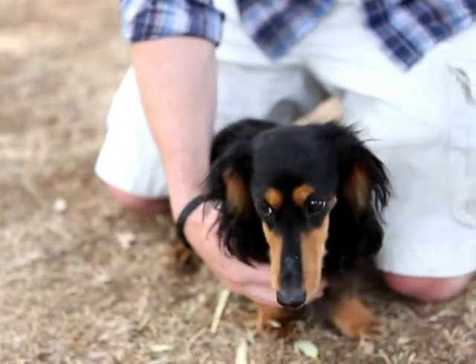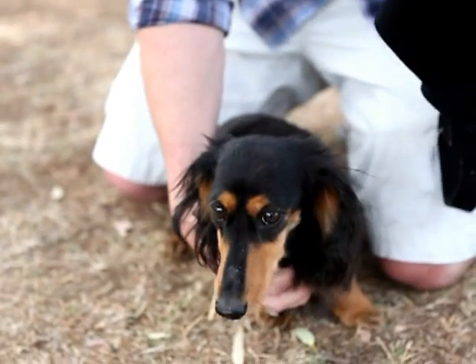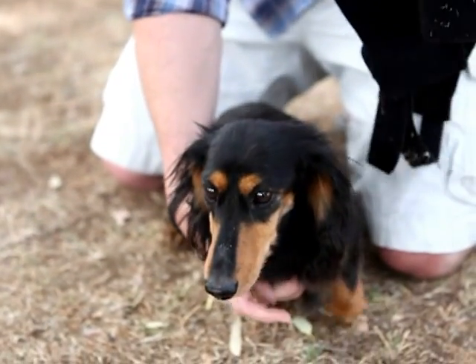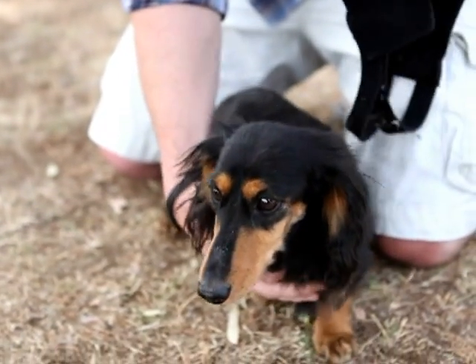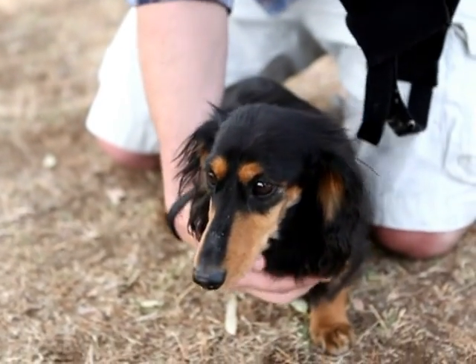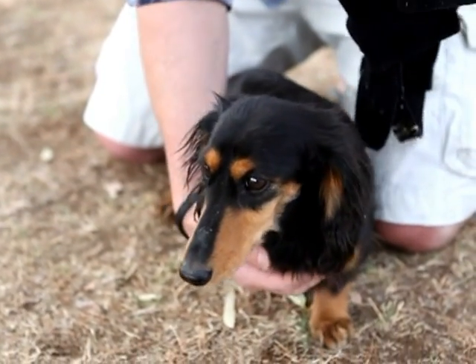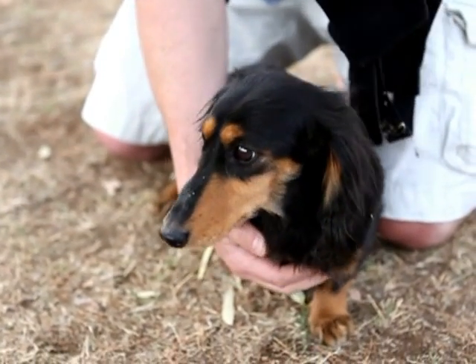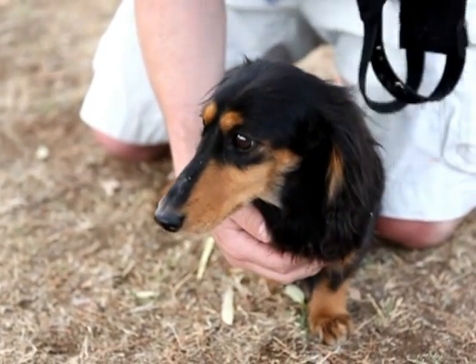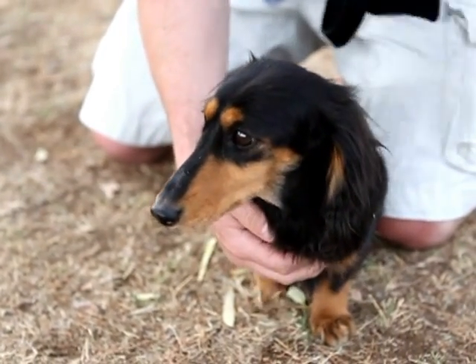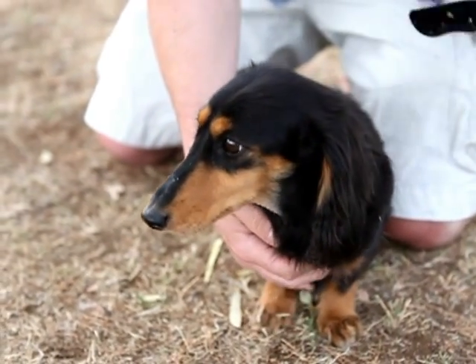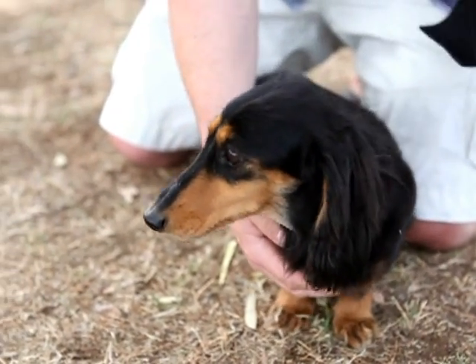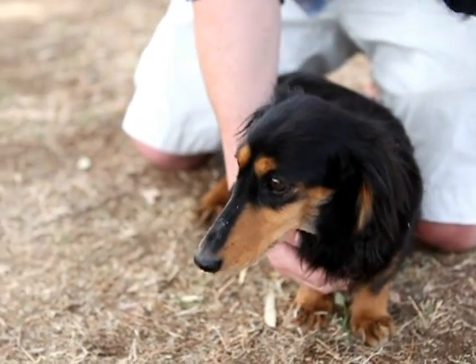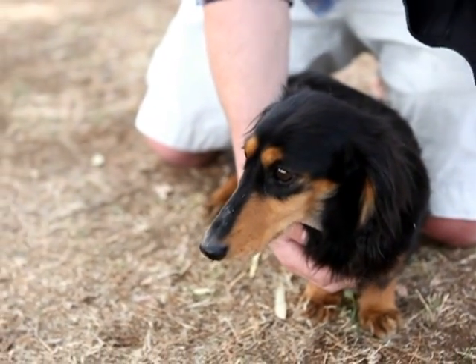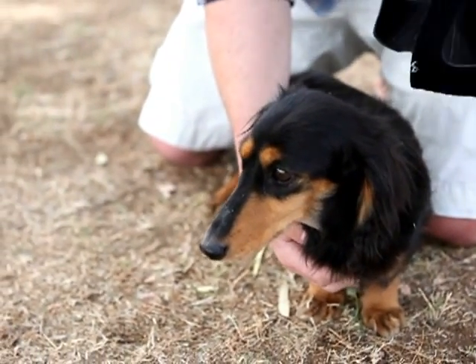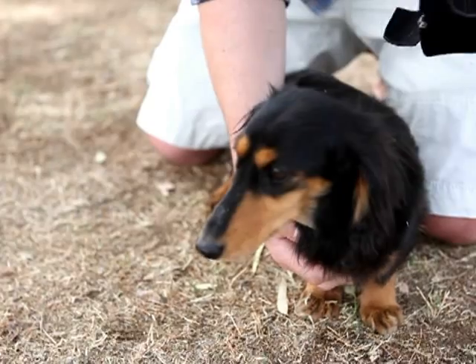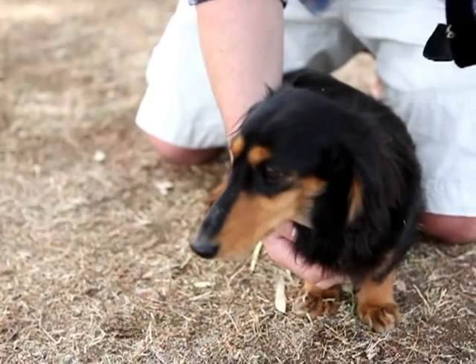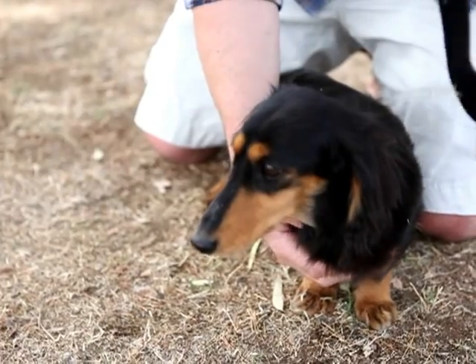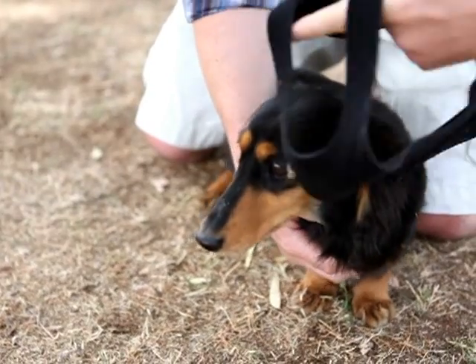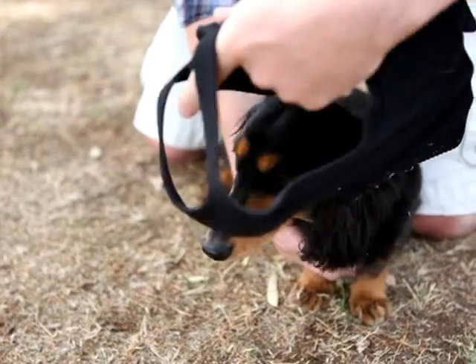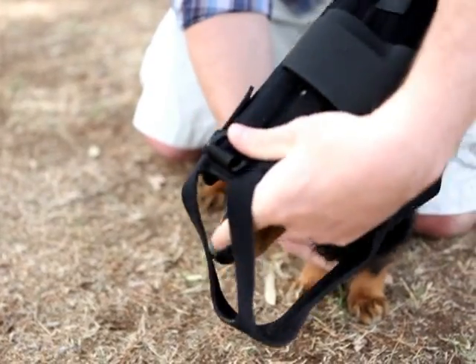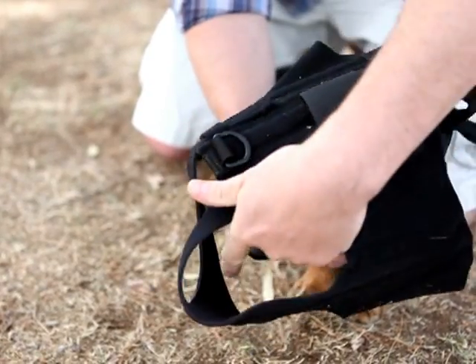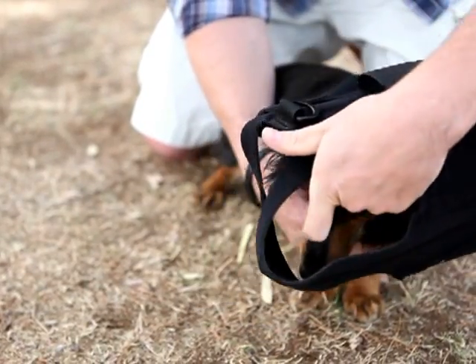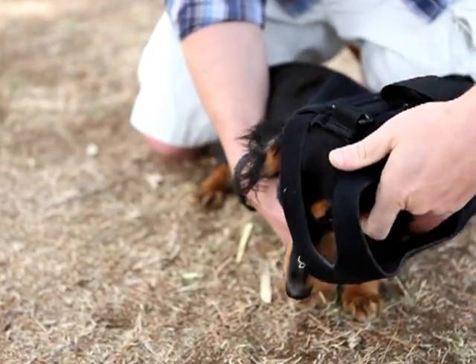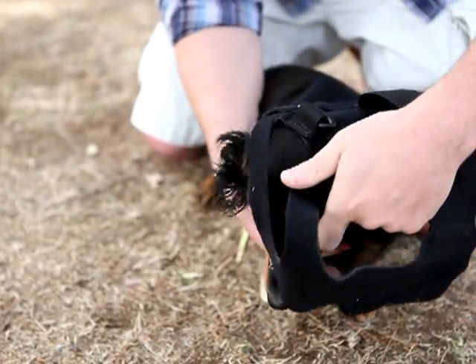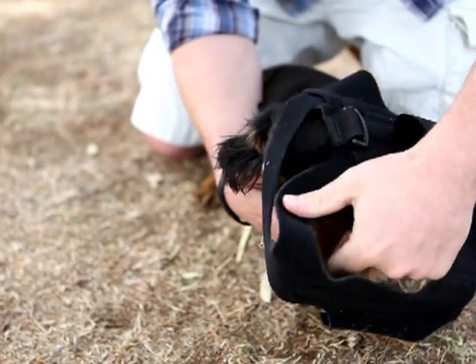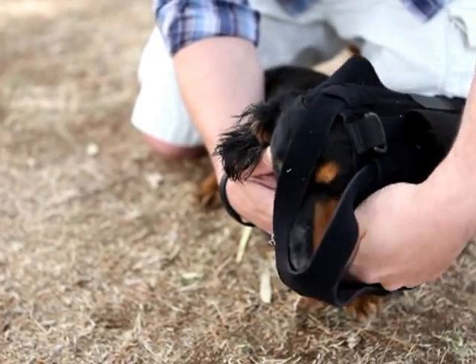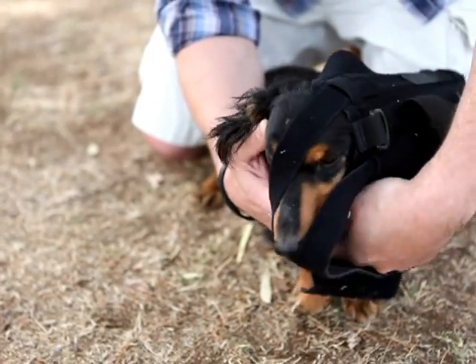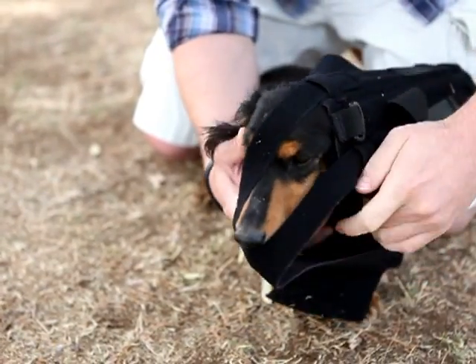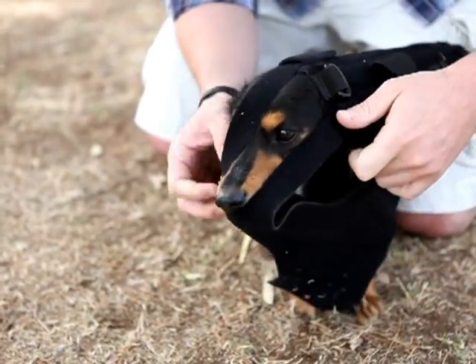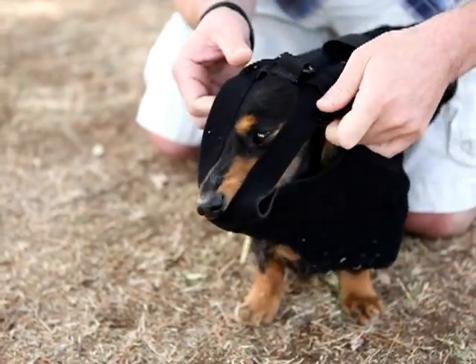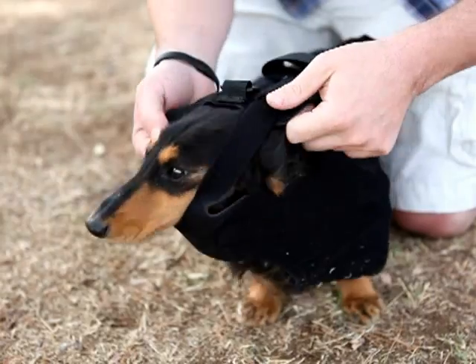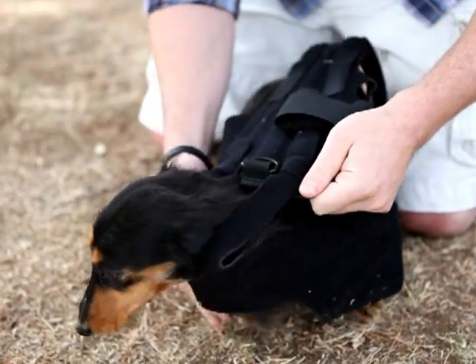This is the little back bracer that we're putting on Livy here. As you can see, I un-Velcroed the body part and all we do is just slip it over her head. Good girl.